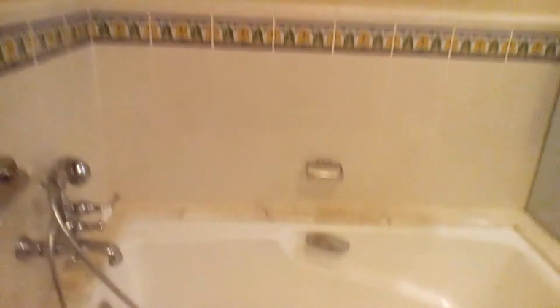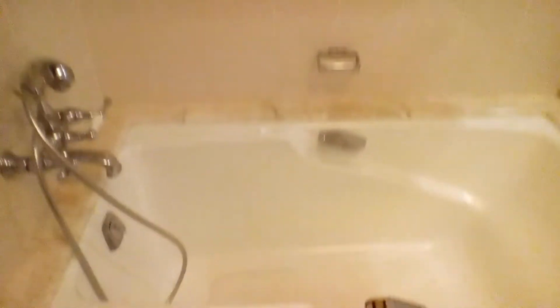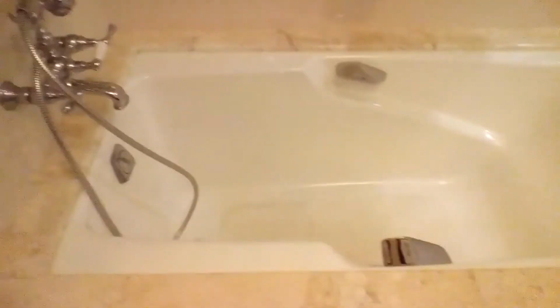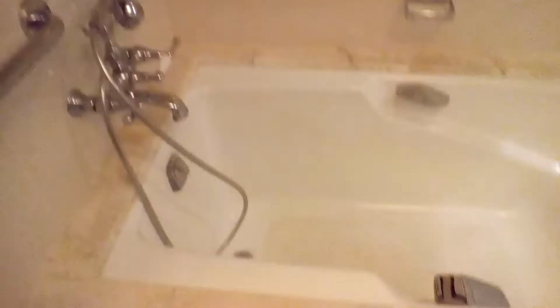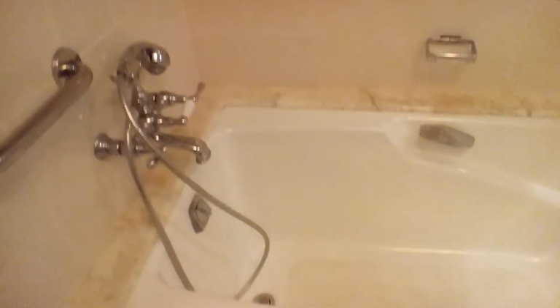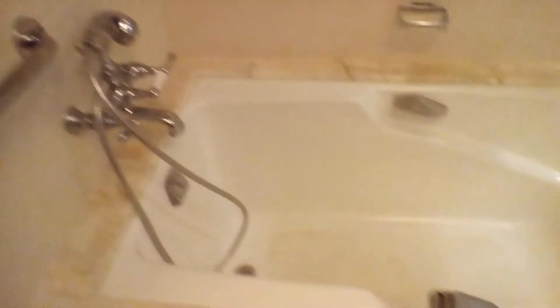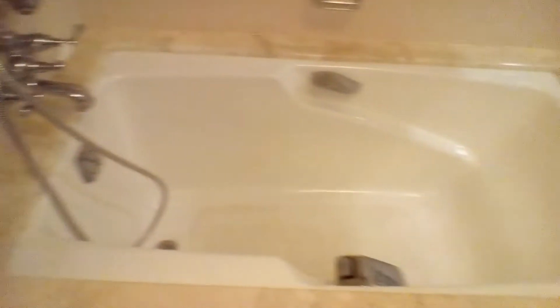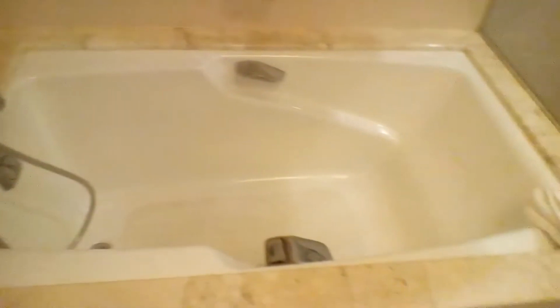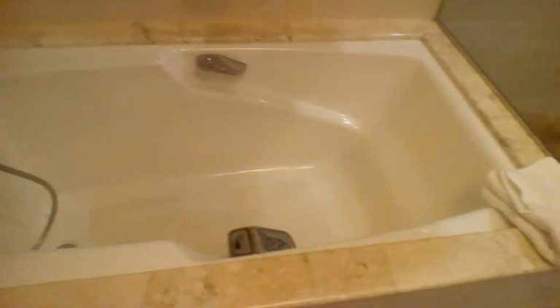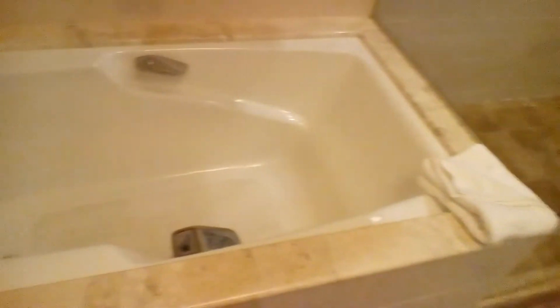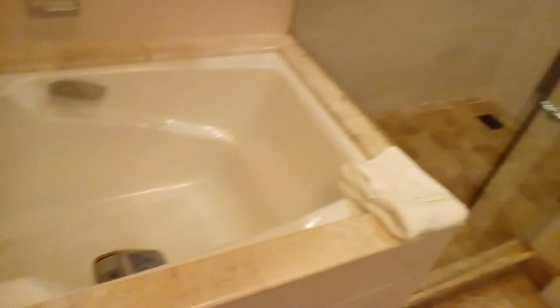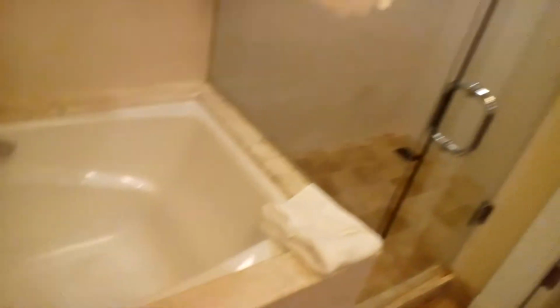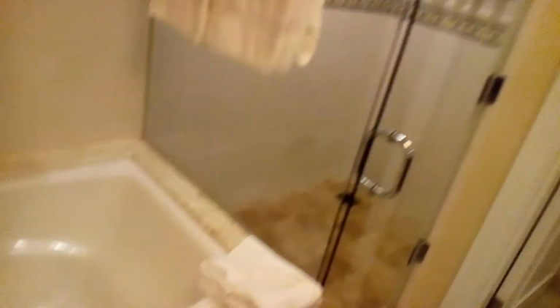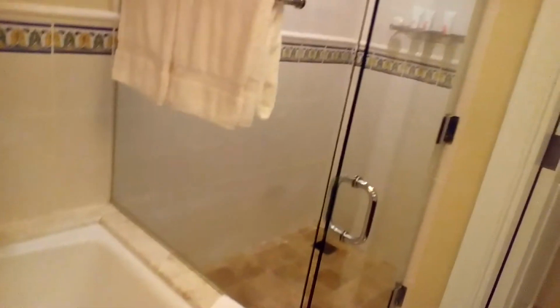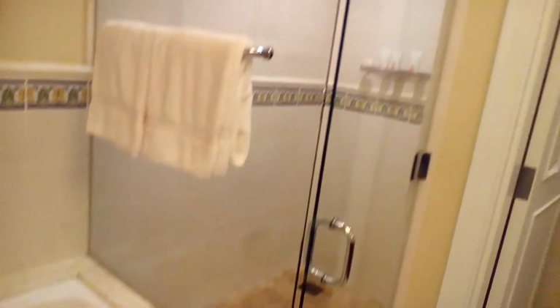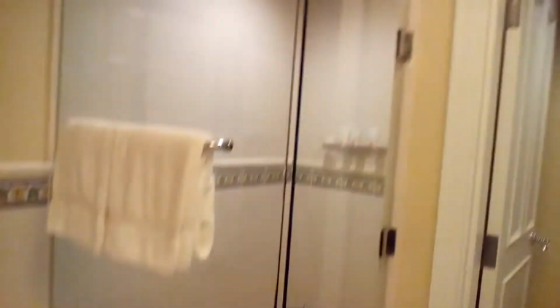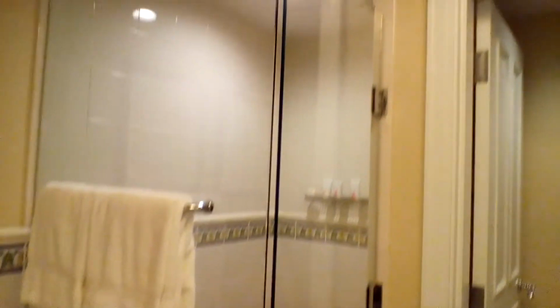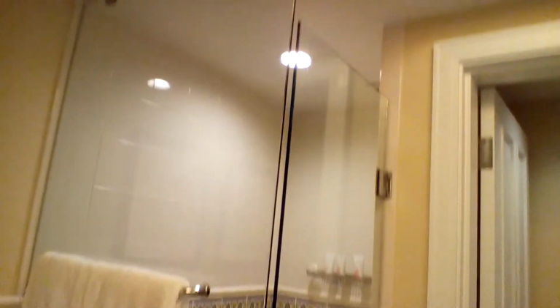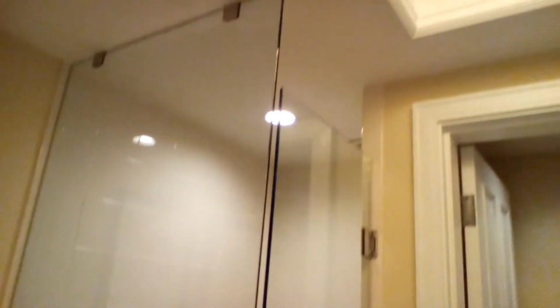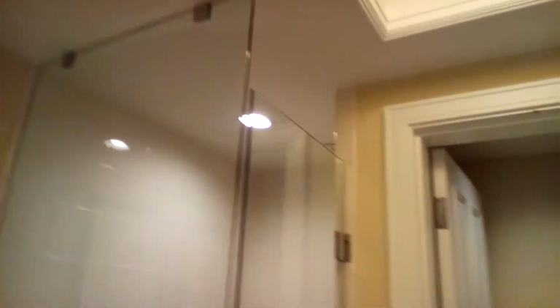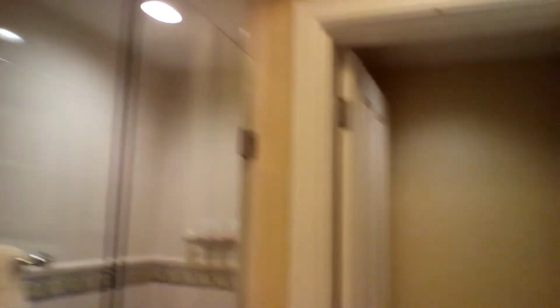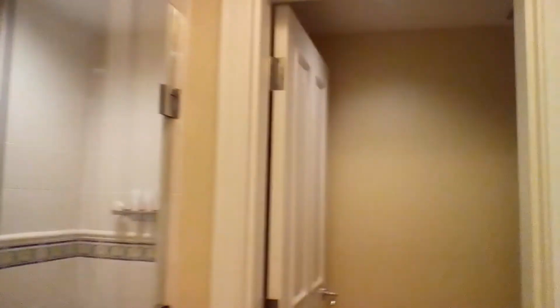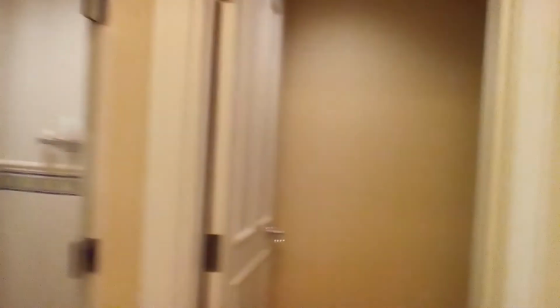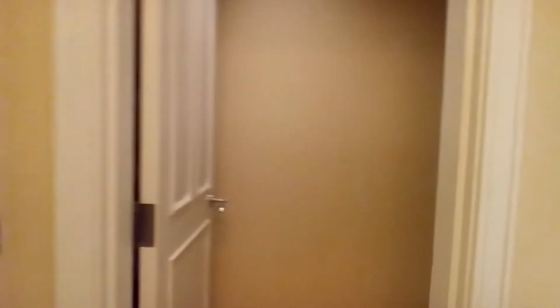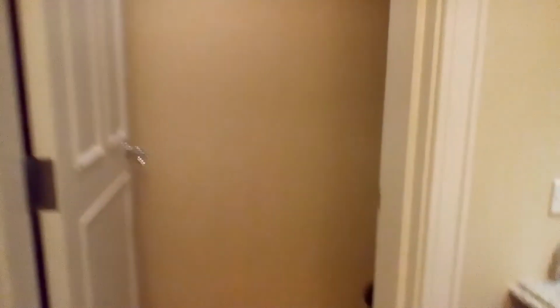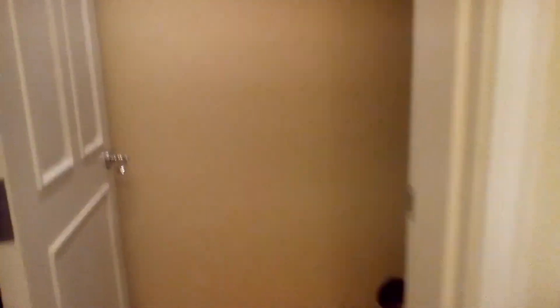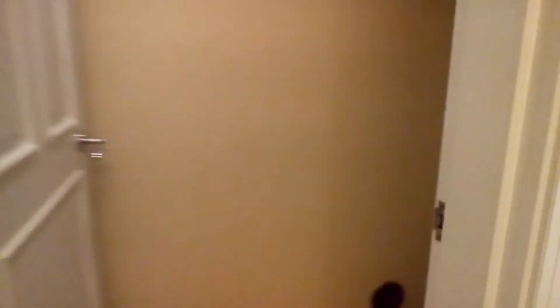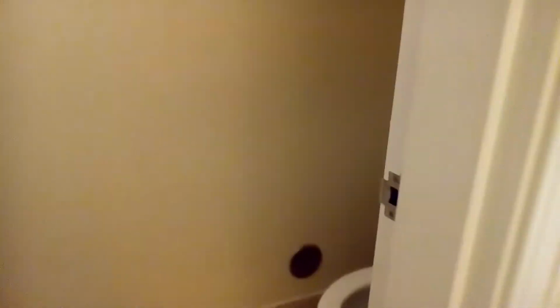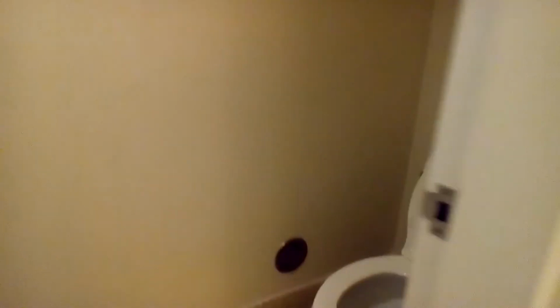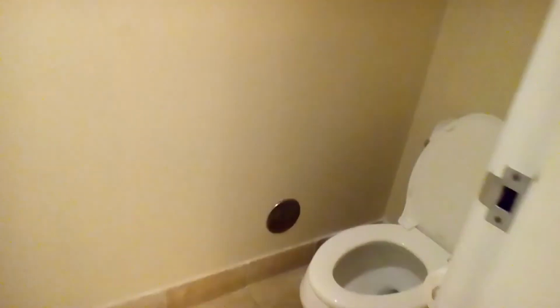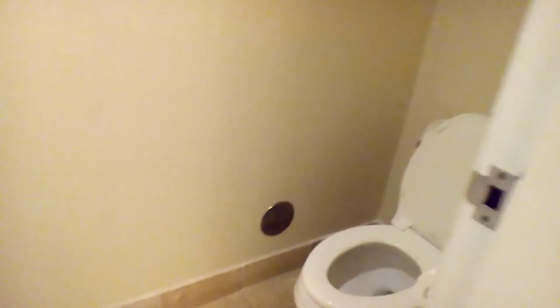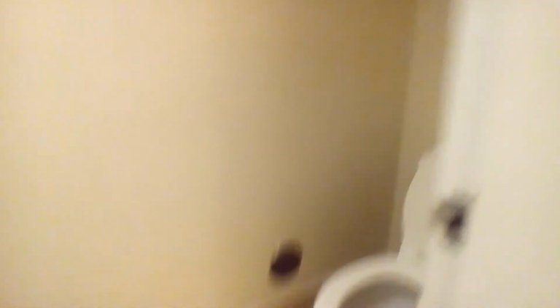There's a tub, a shower, and a toilet room.